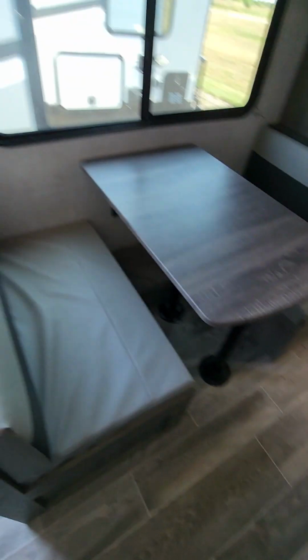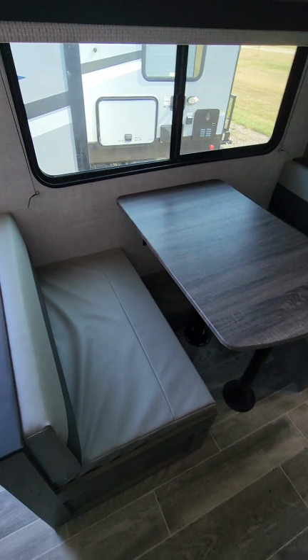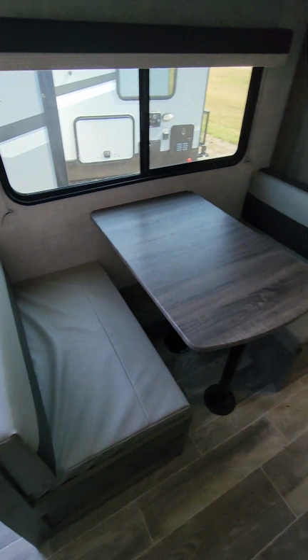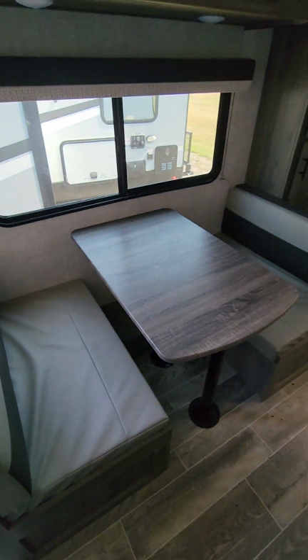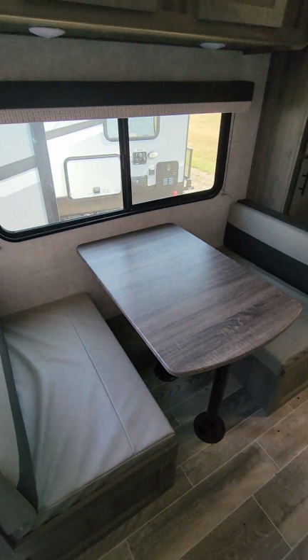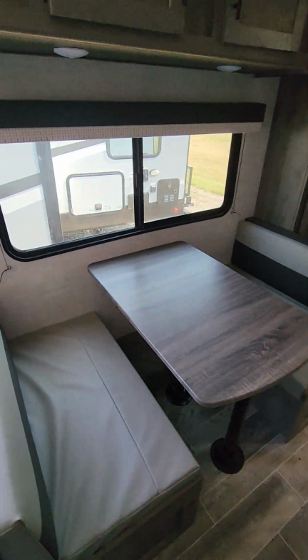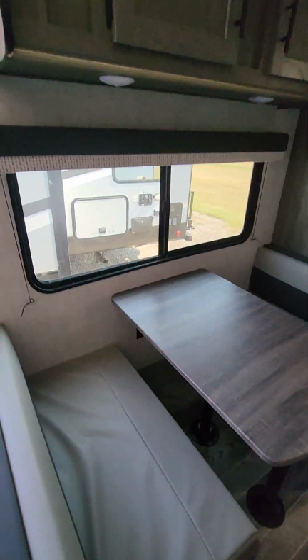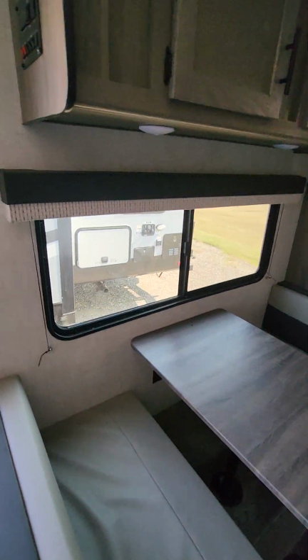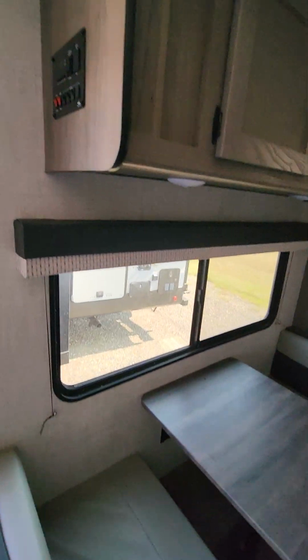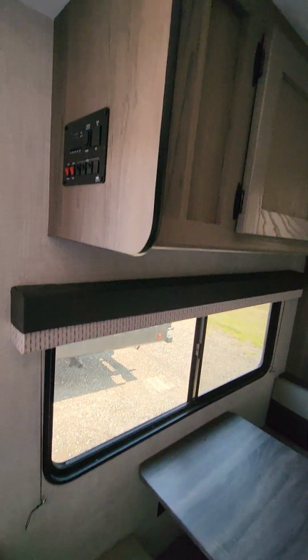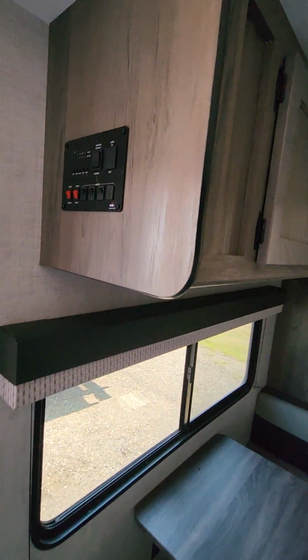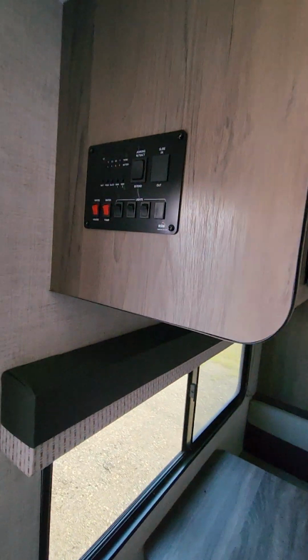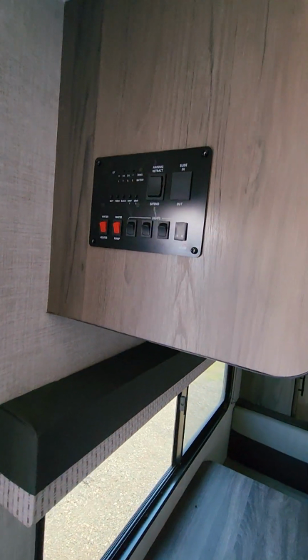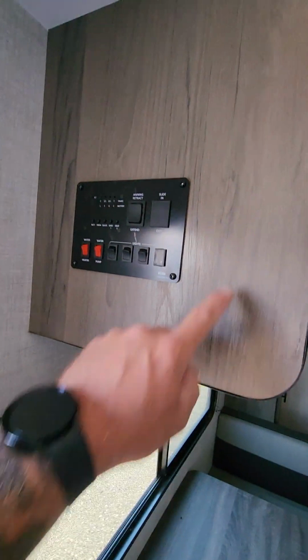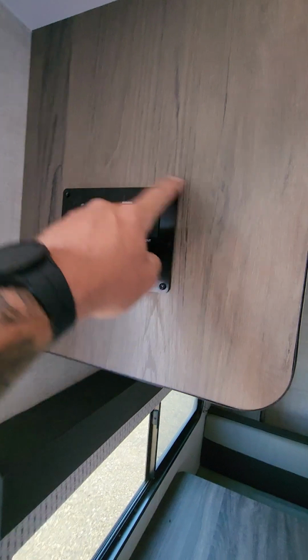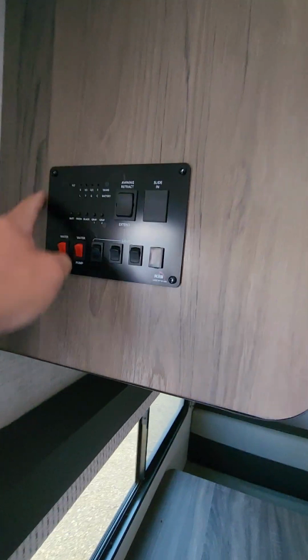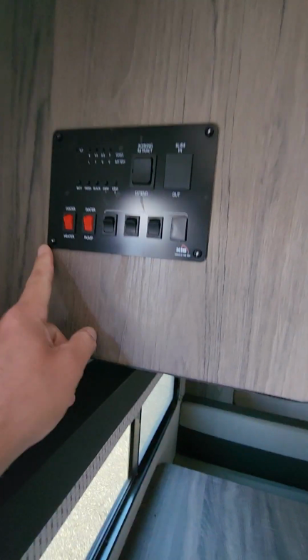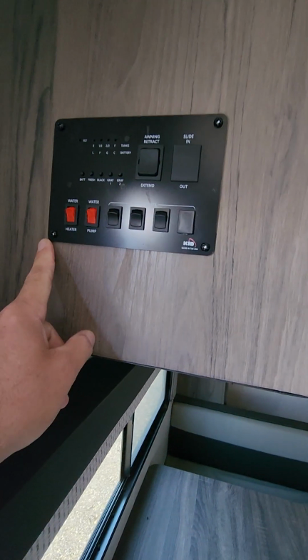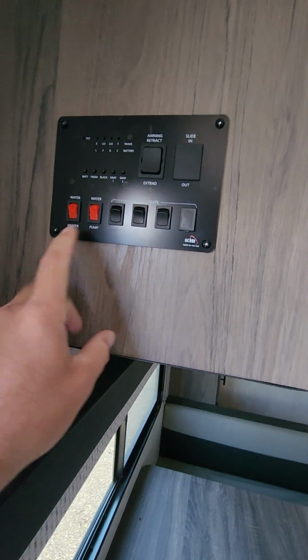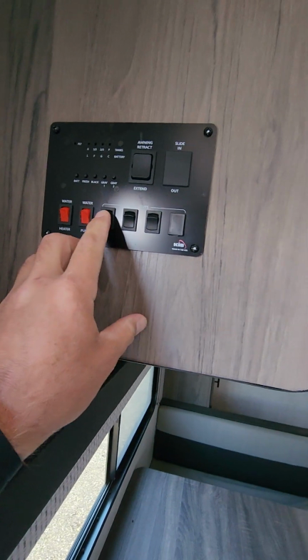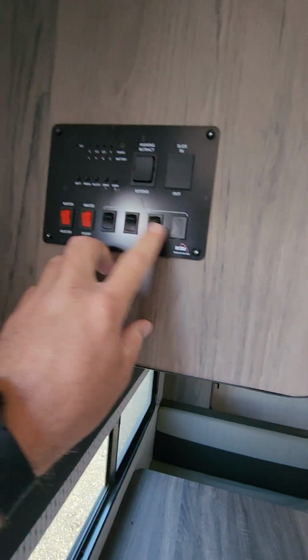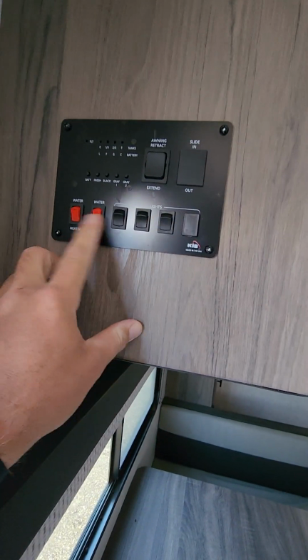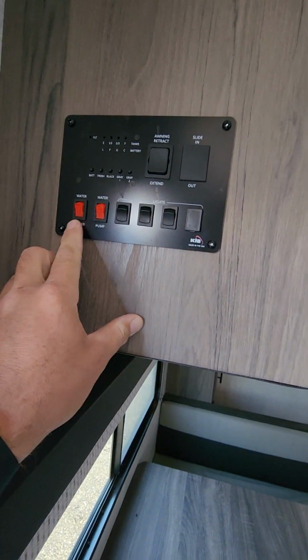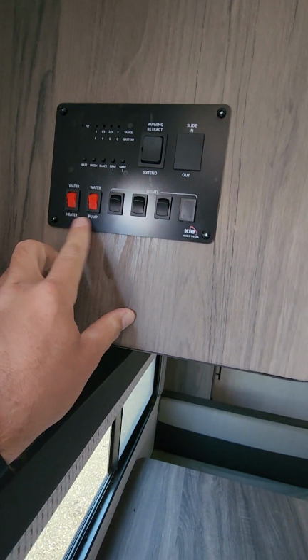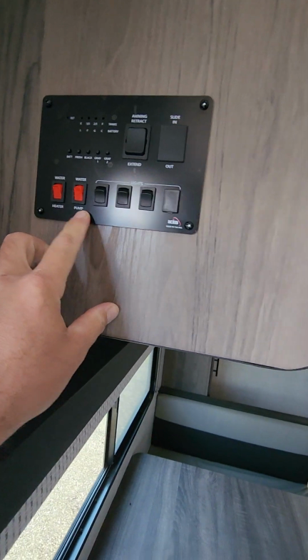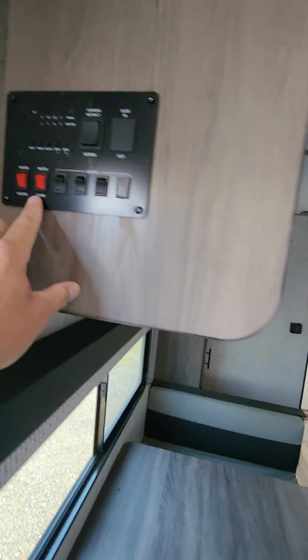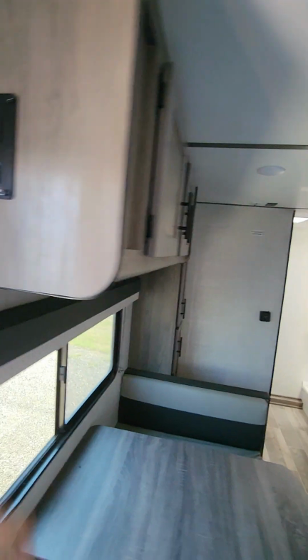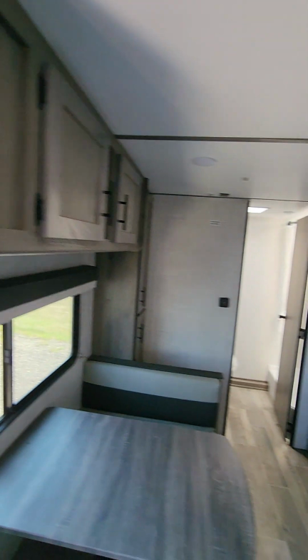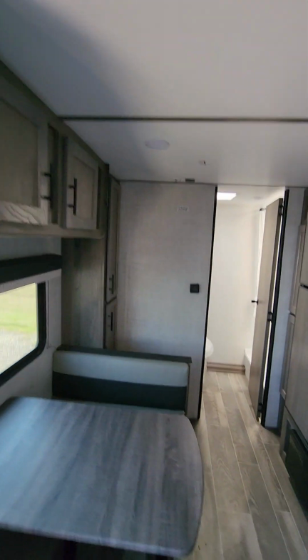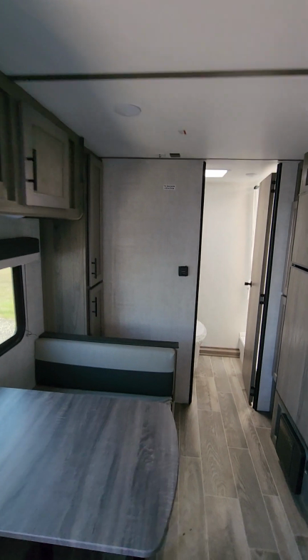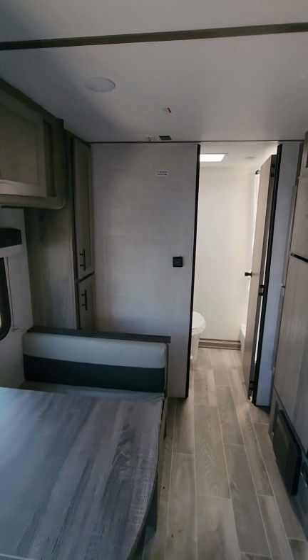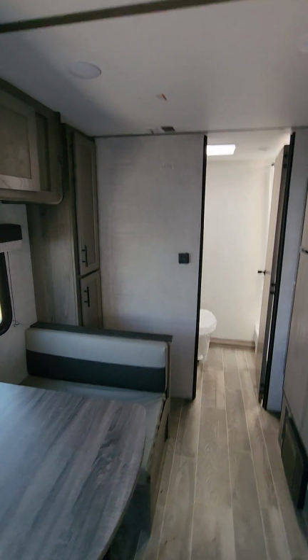You have your dinette, which also breaks down to a sleeper. Right when you come in the door you have your tank indicators, your electric awning, your lights, your water pump, water heater — gas only.